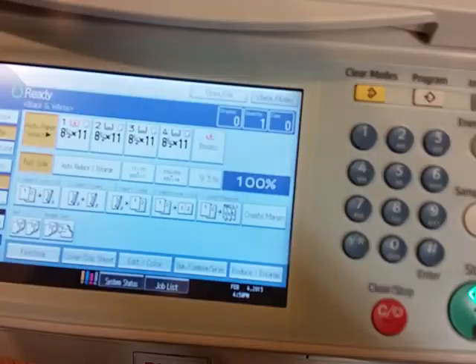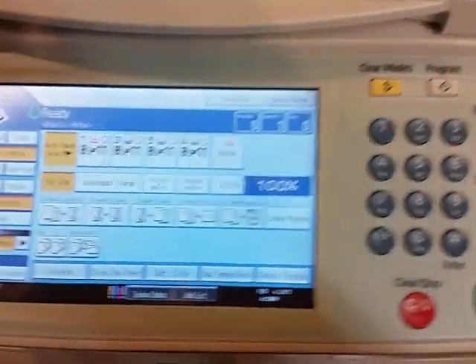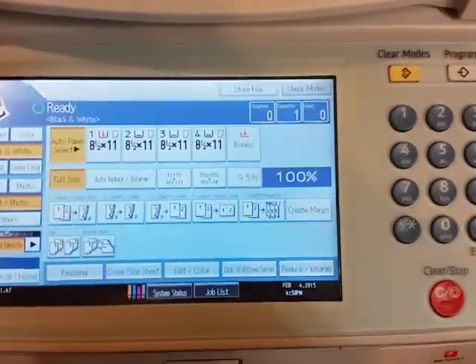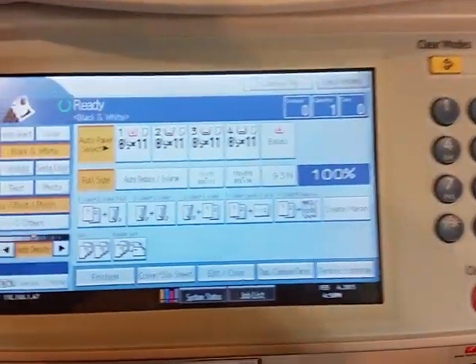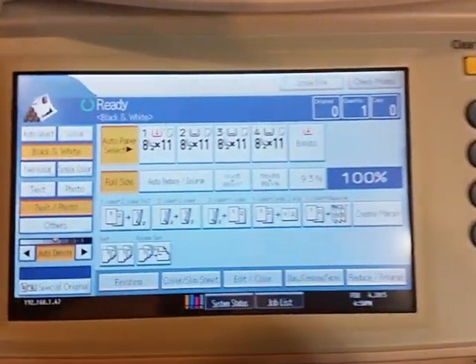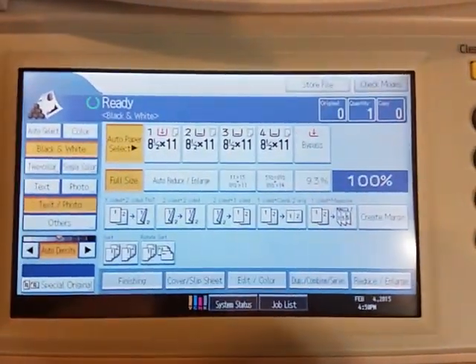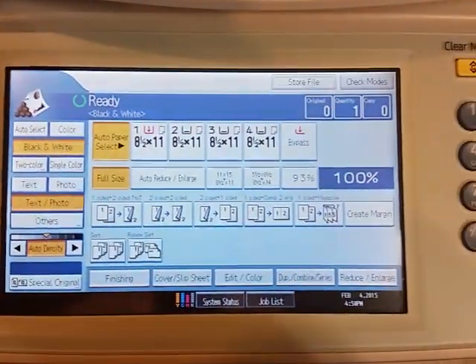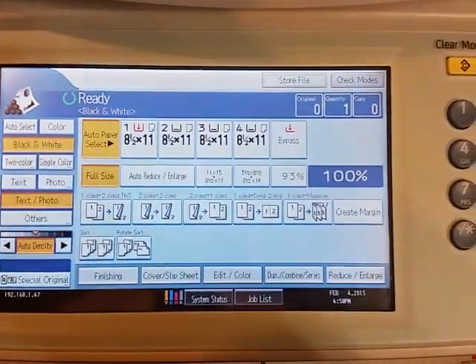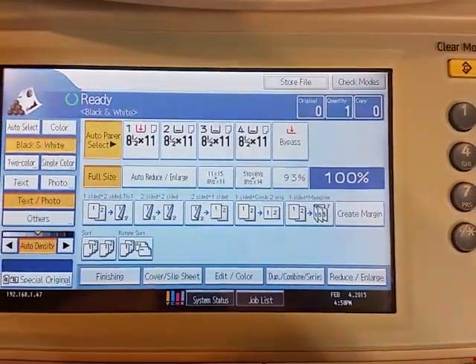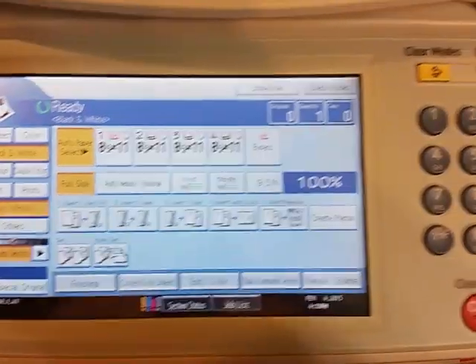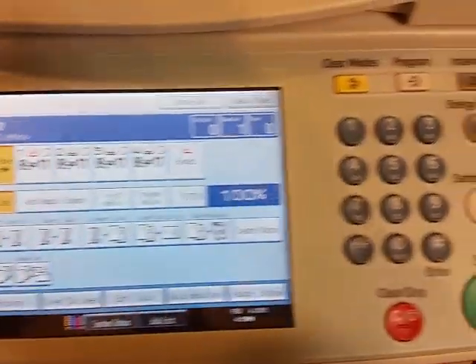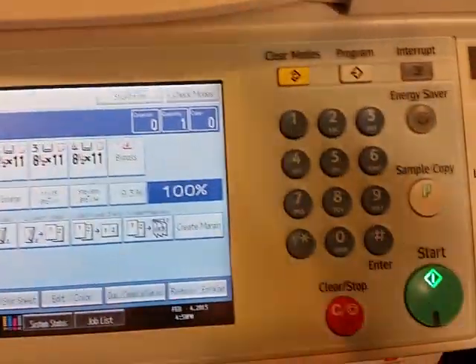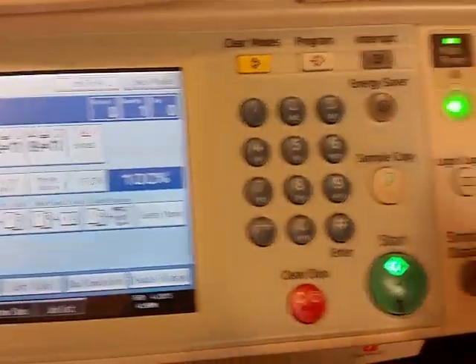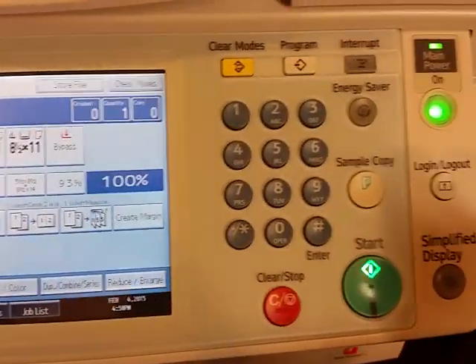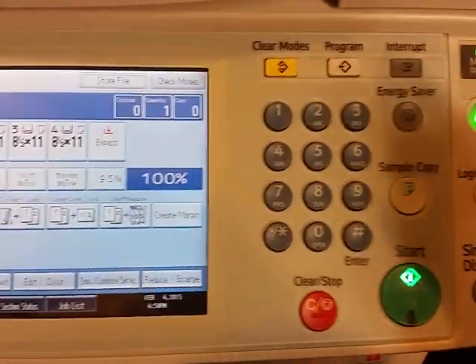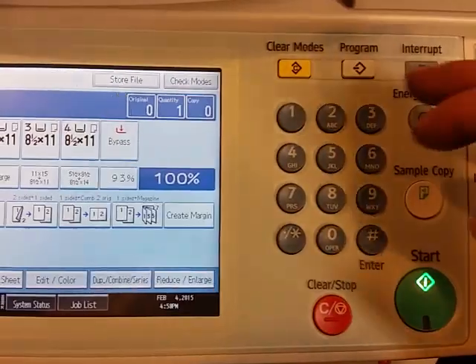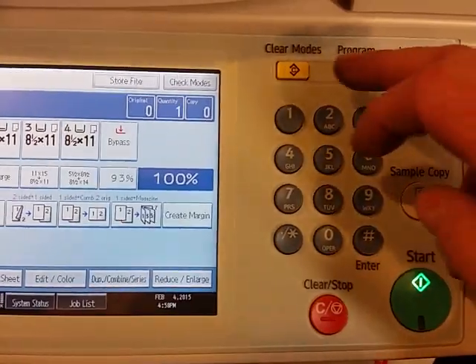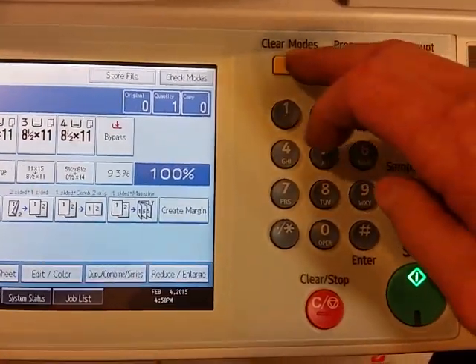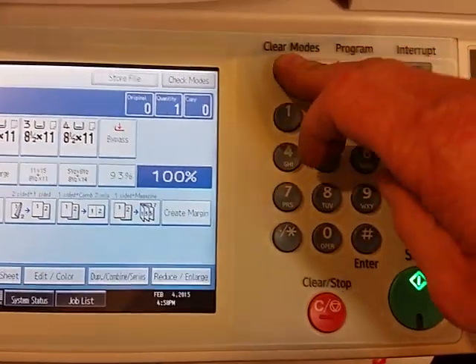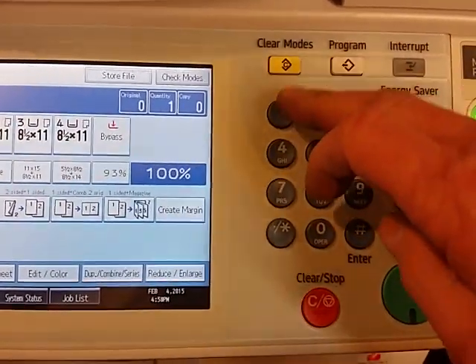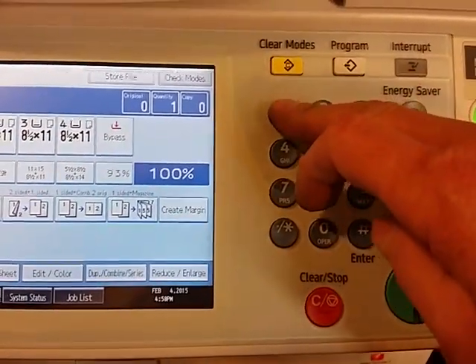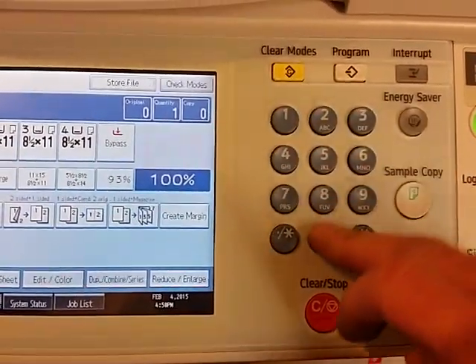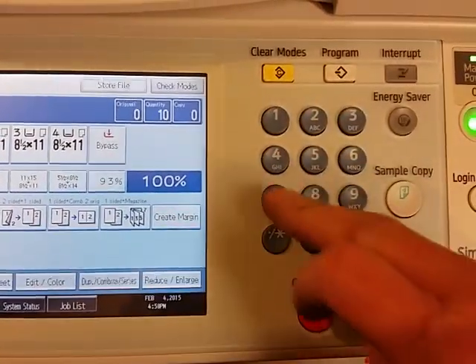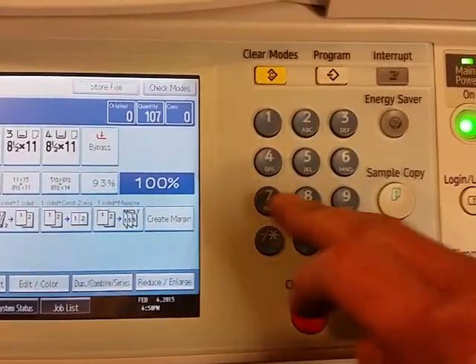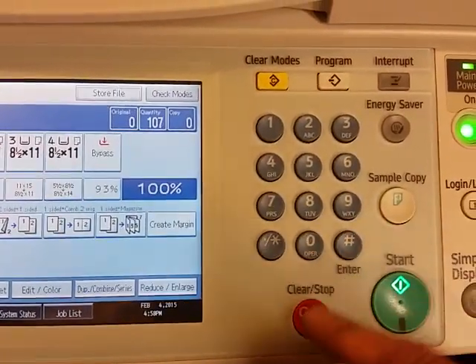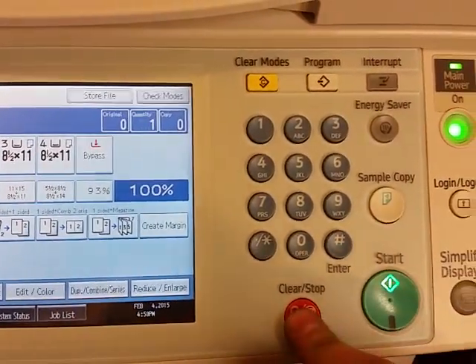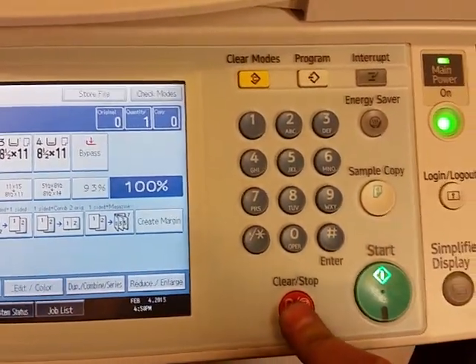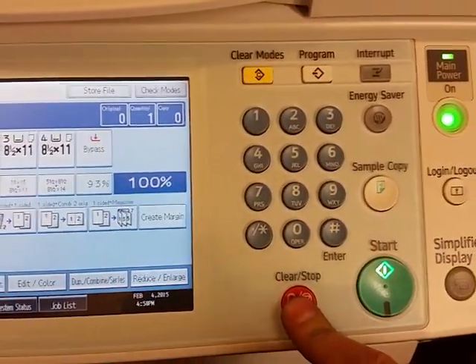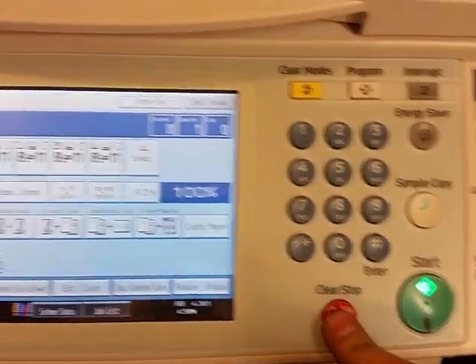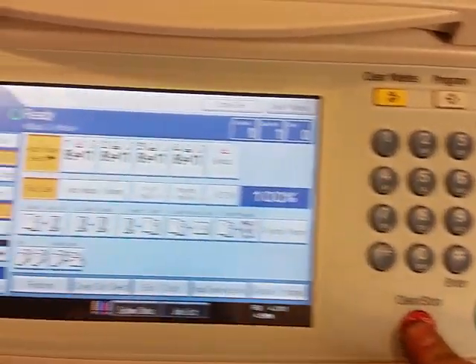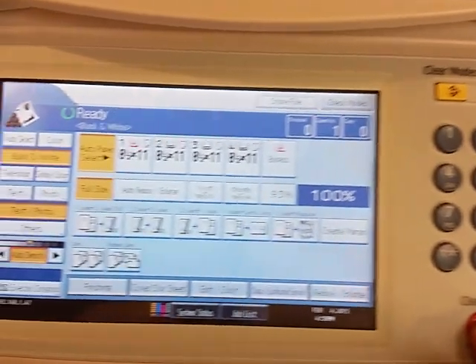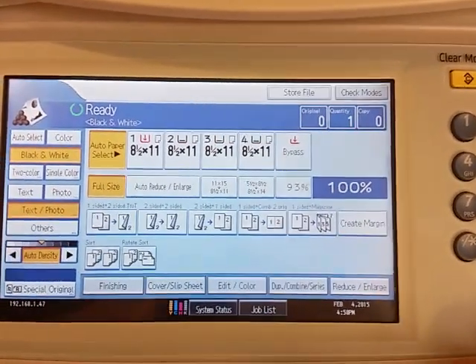The first thing we're going to have to do is get into the service program mode by pressing Clear, 107, Stop — and hold down Stop when you get to it.